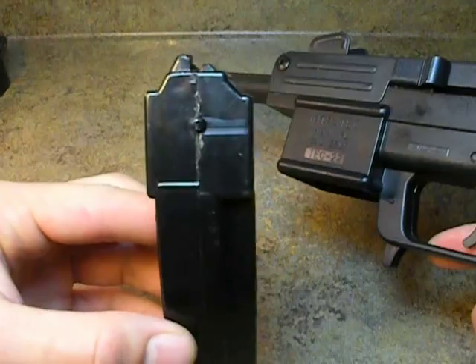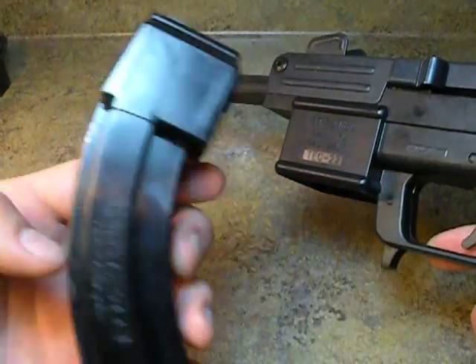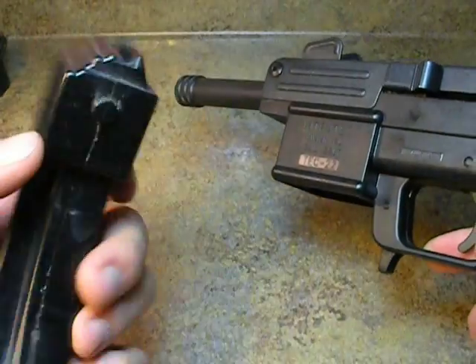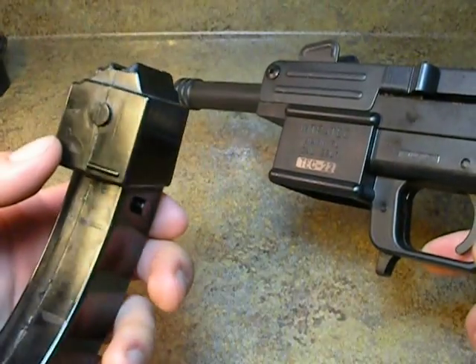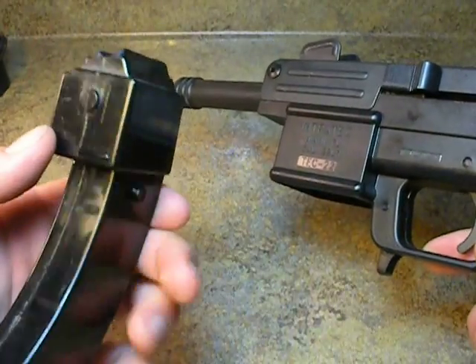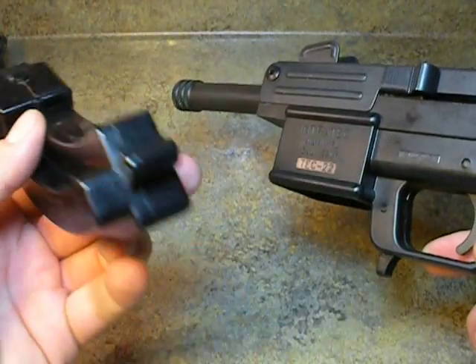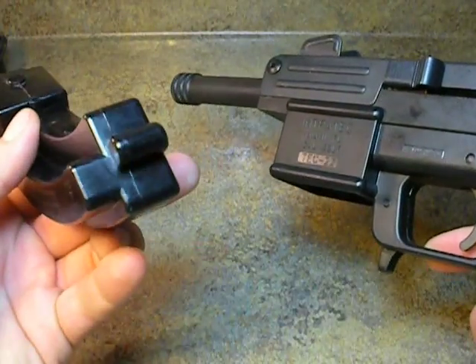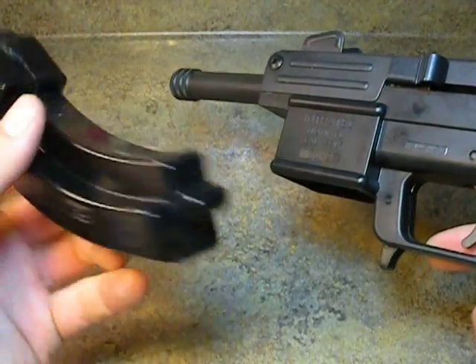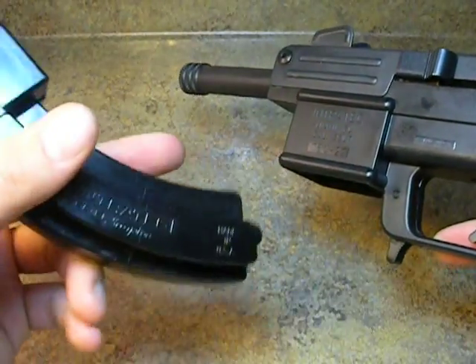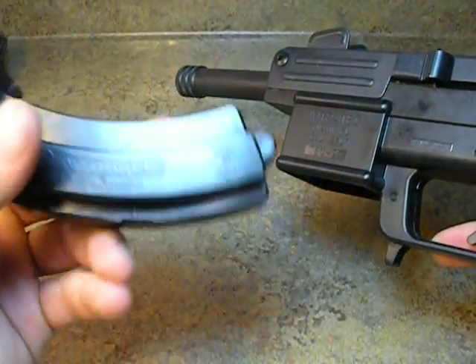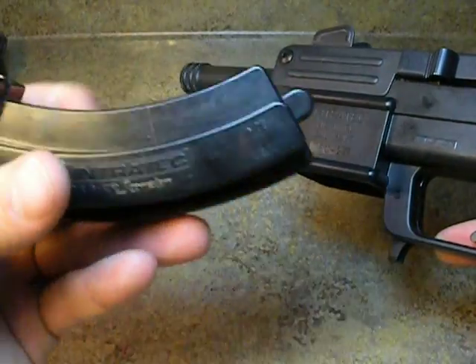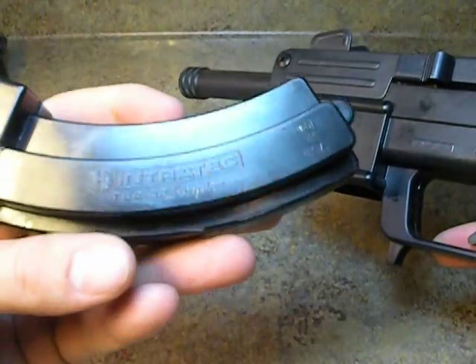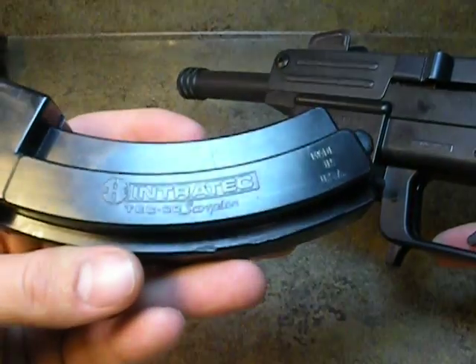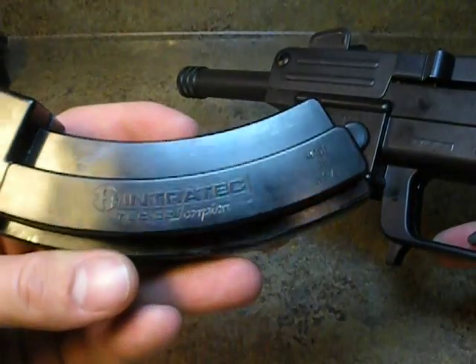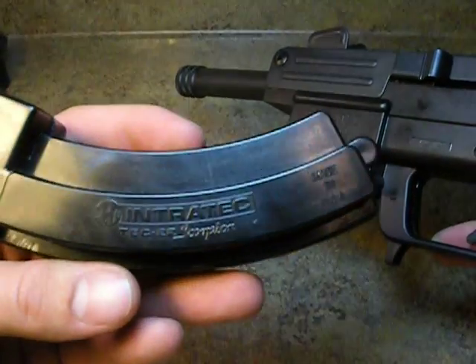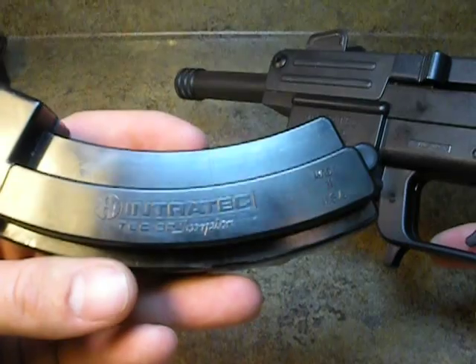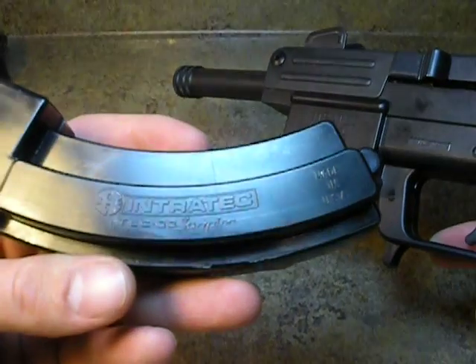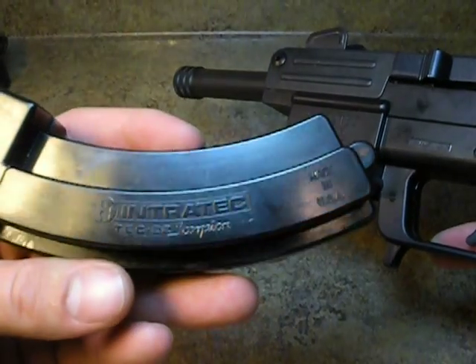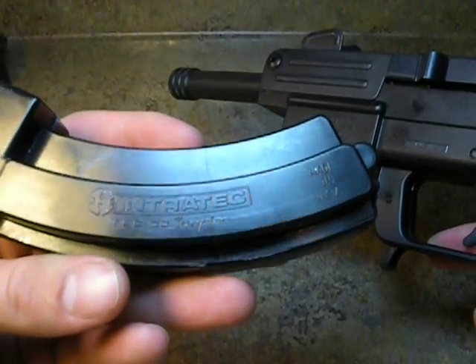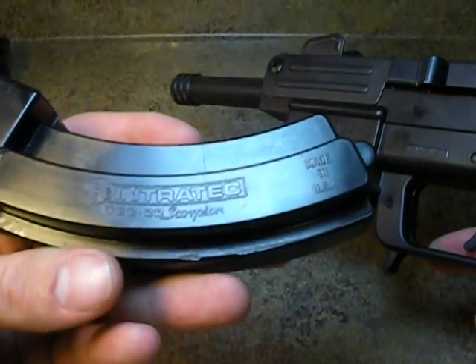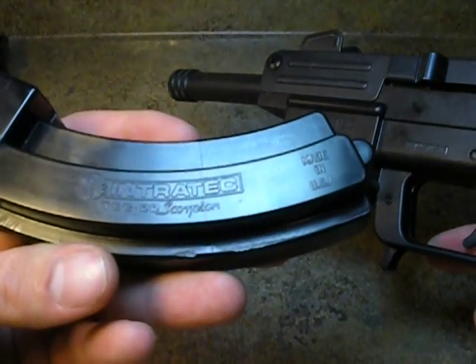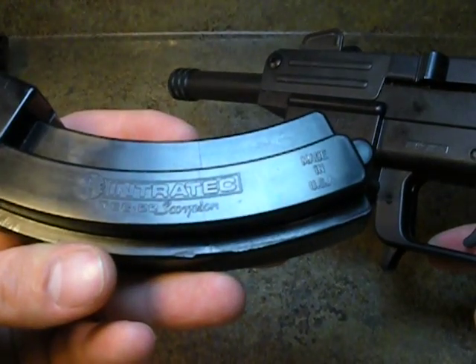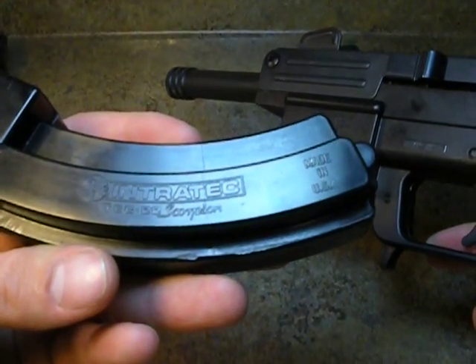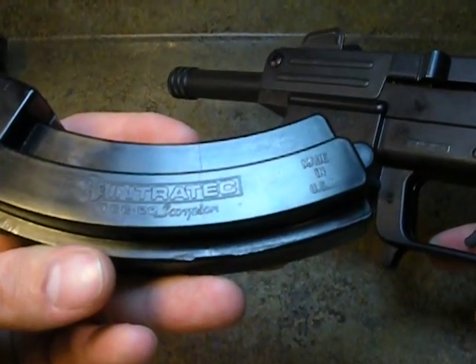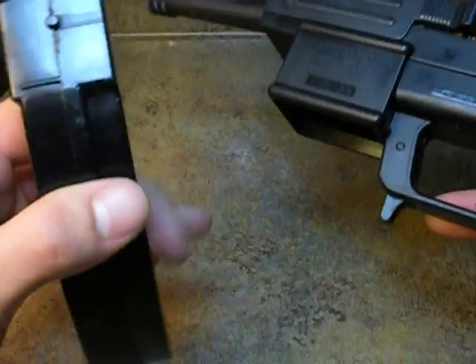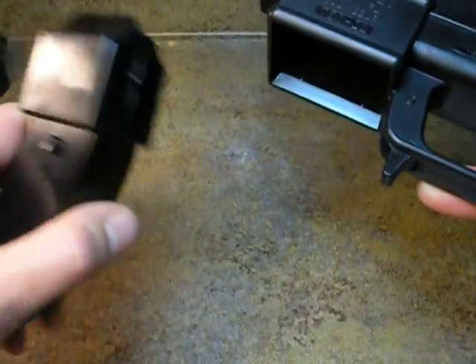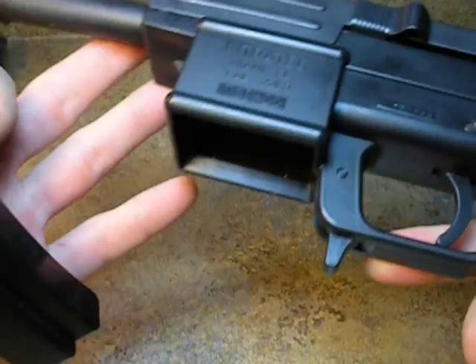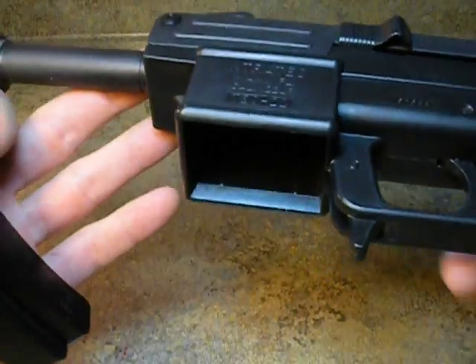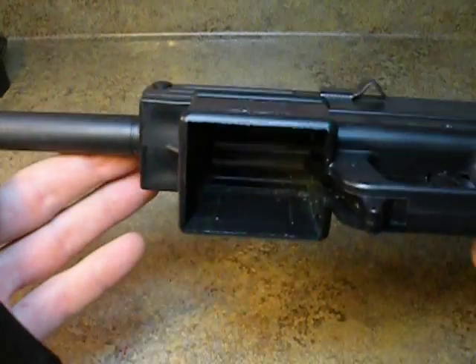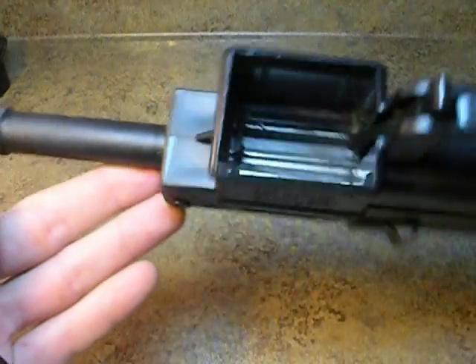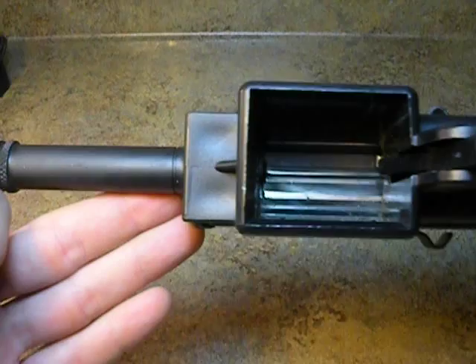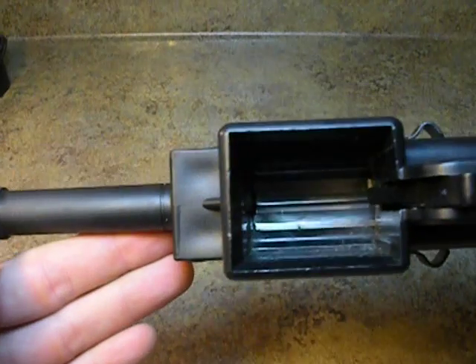As you can see, they're exactly the same. I believe this is a 10 or 20 shot, but this one's stamped by Intratech .22 Scorpion, but it works off all of them.